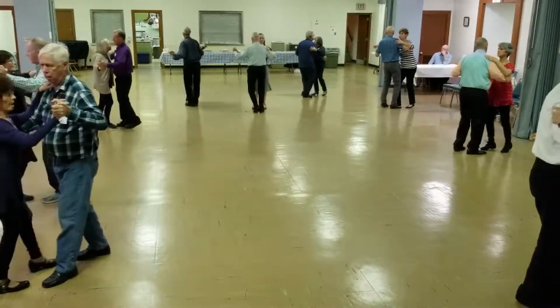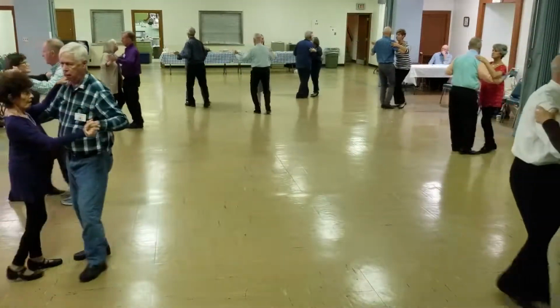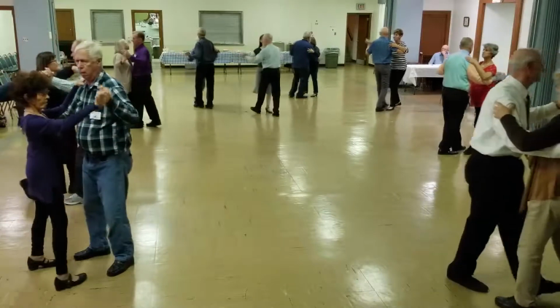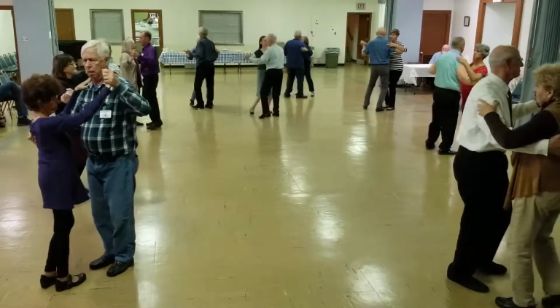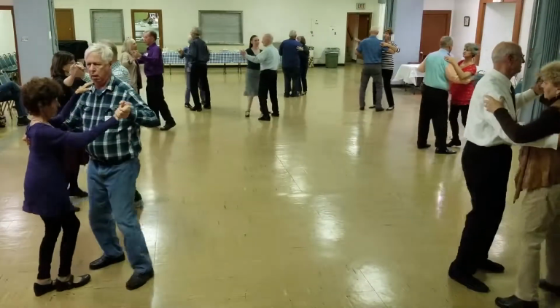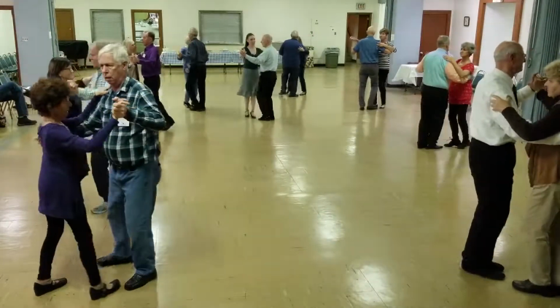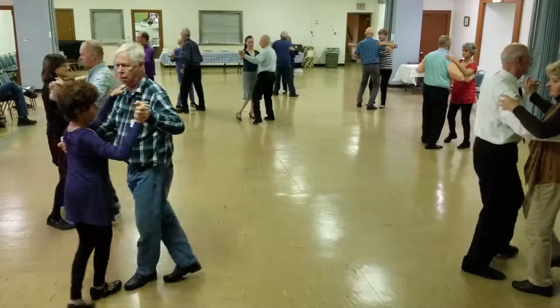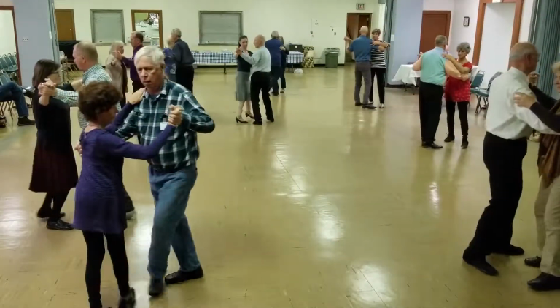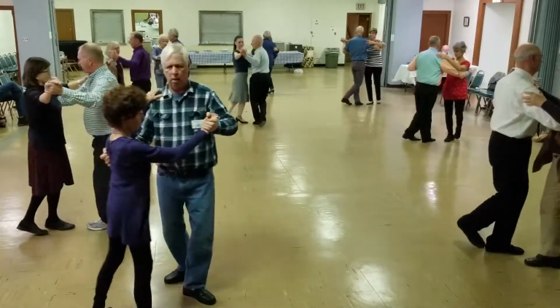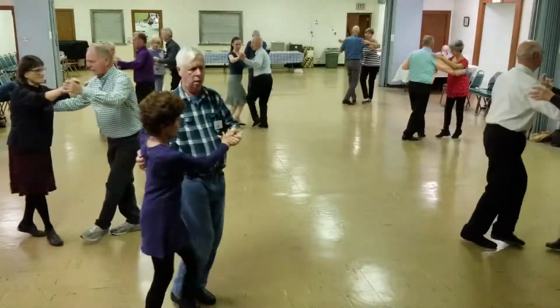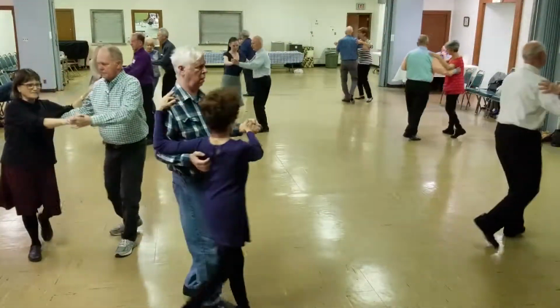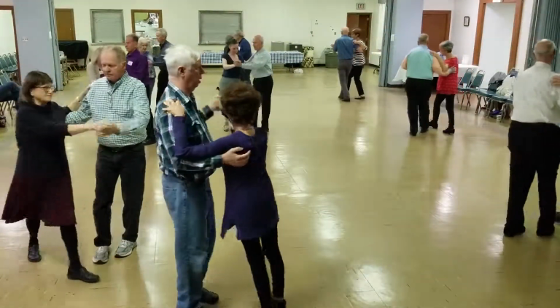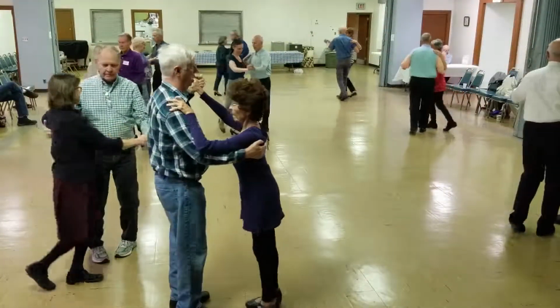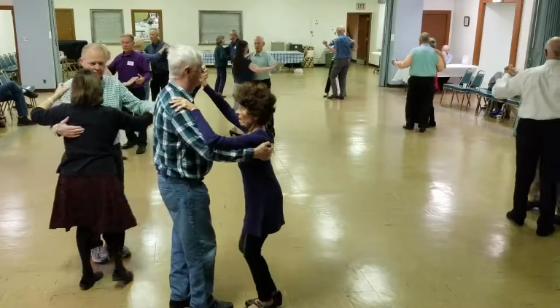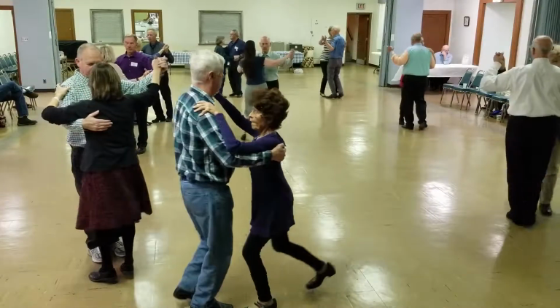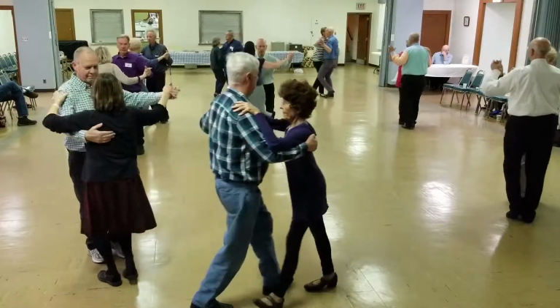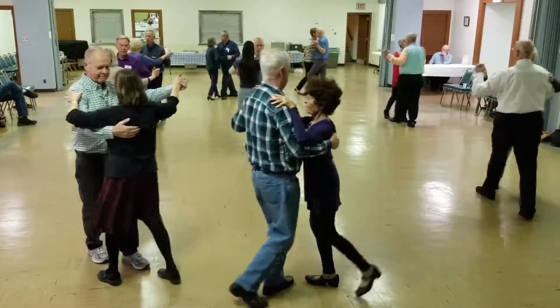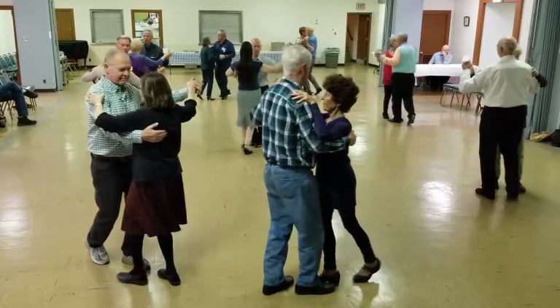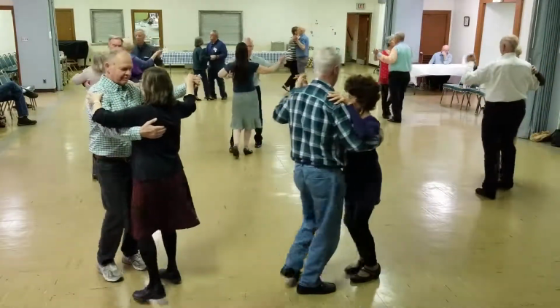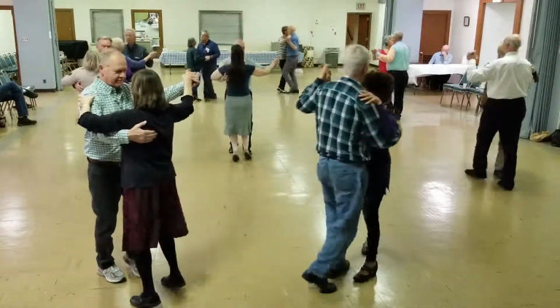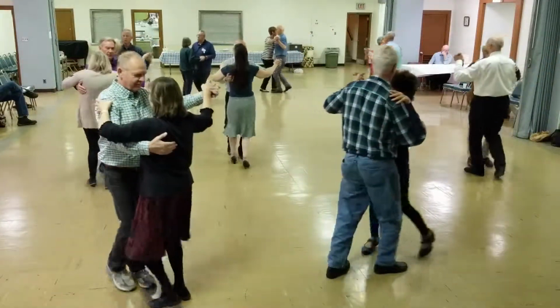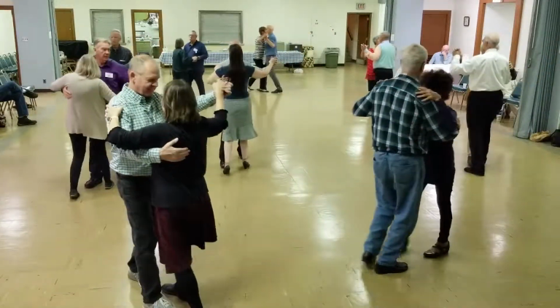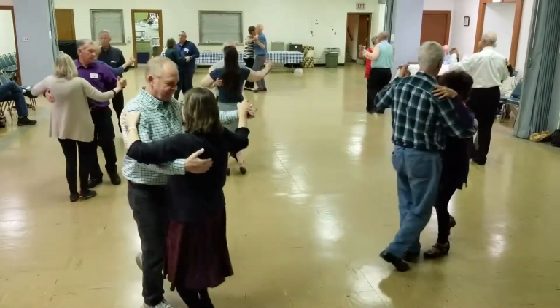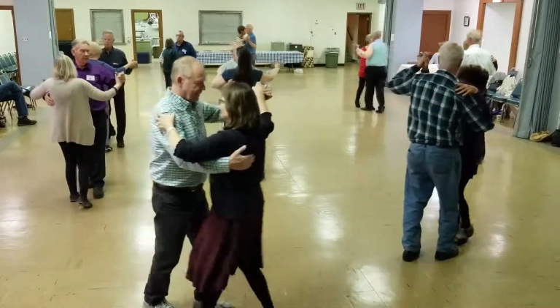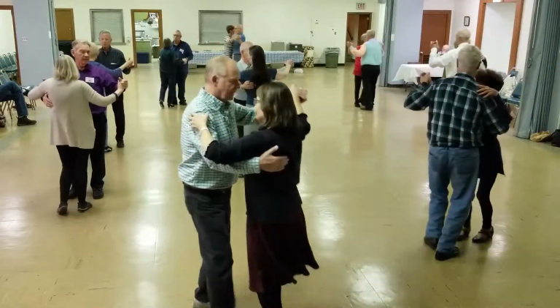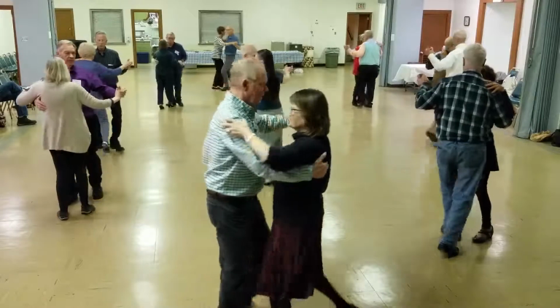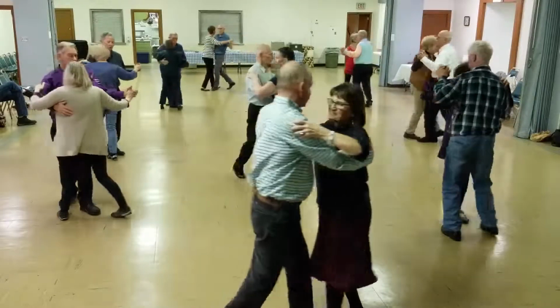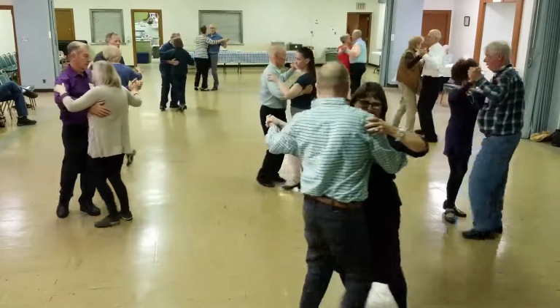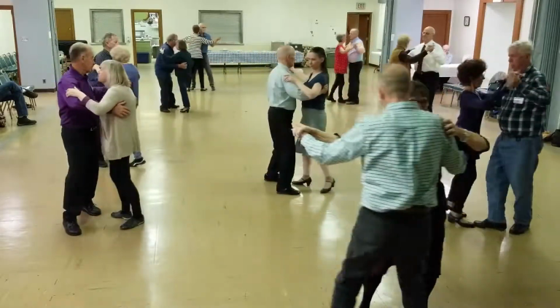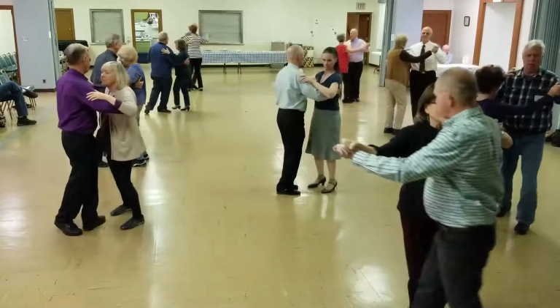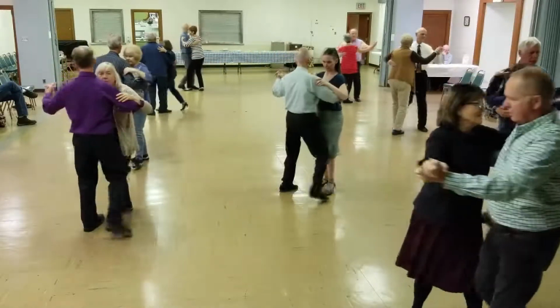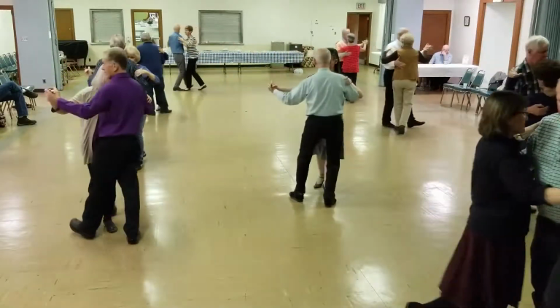Five, three, one, picking up, forward round two, twice, two left turns to the wall, box.